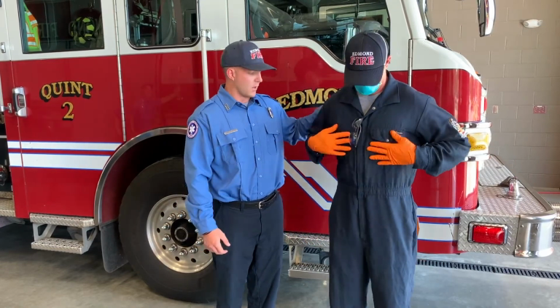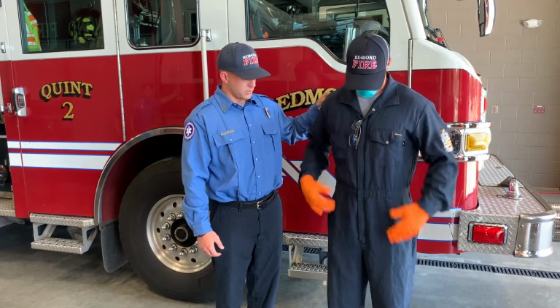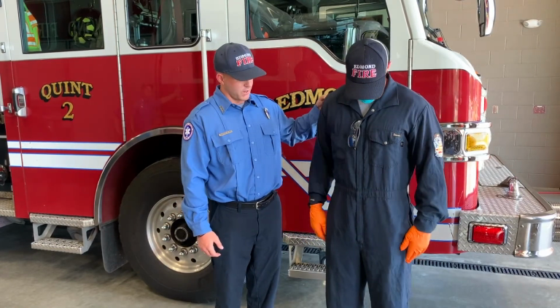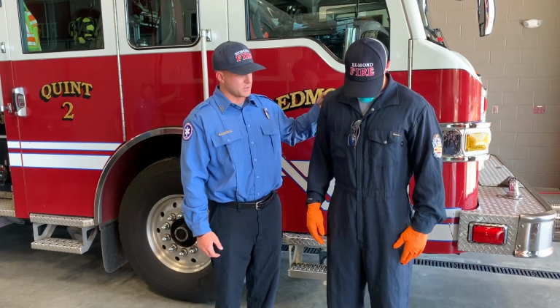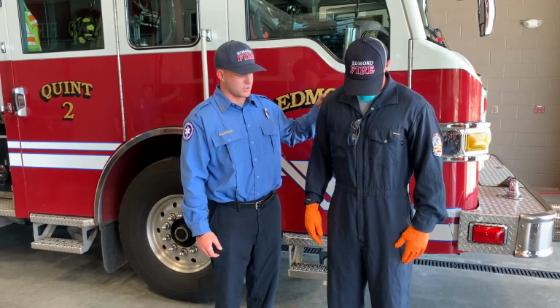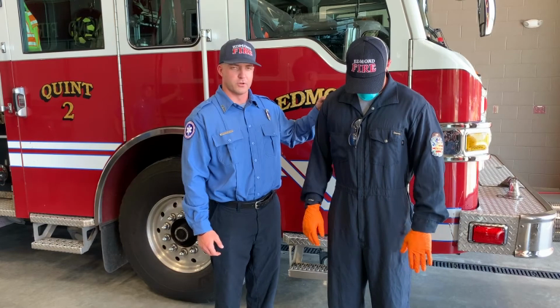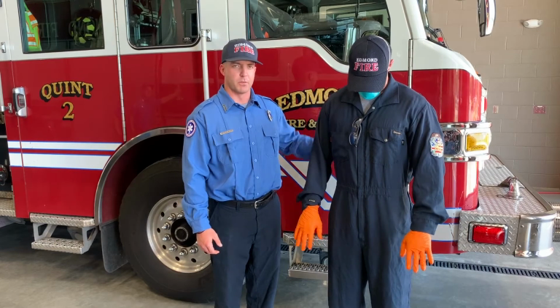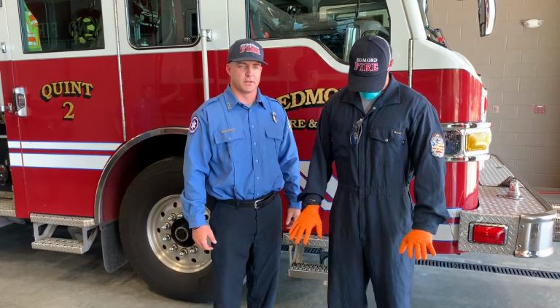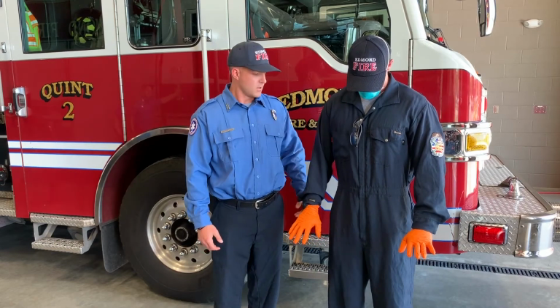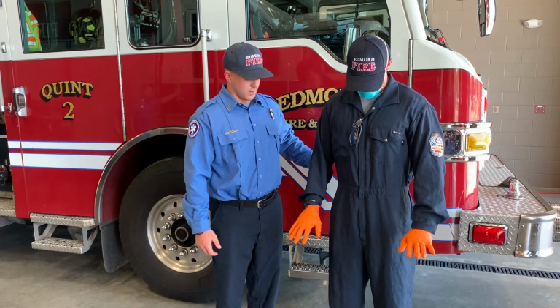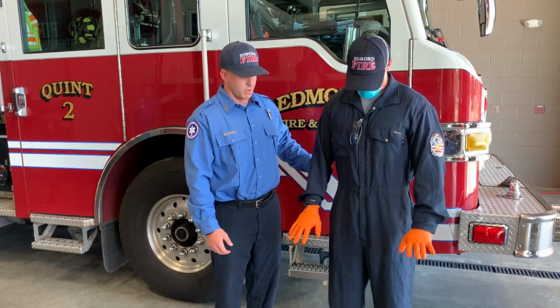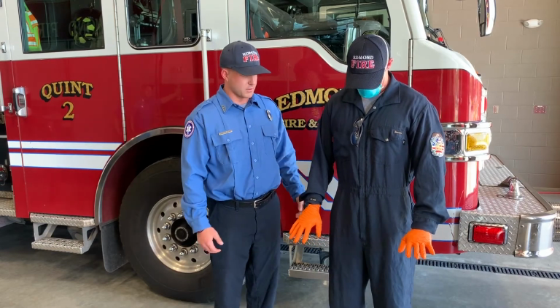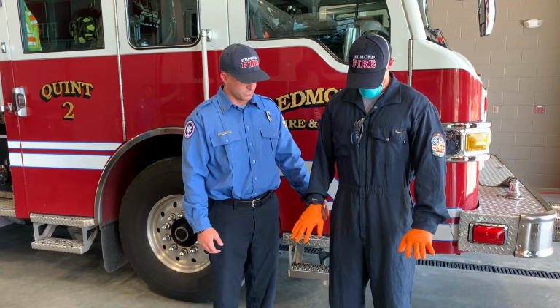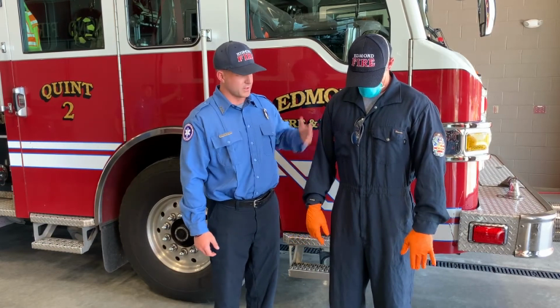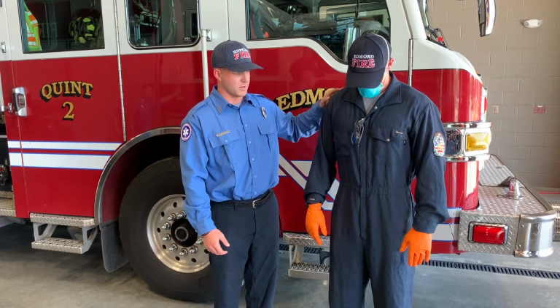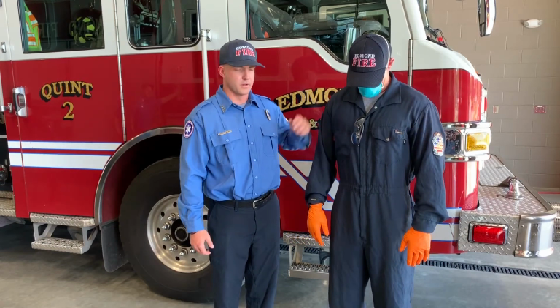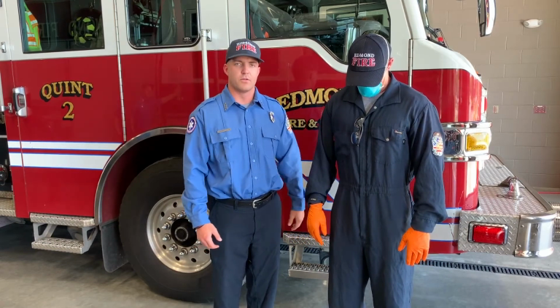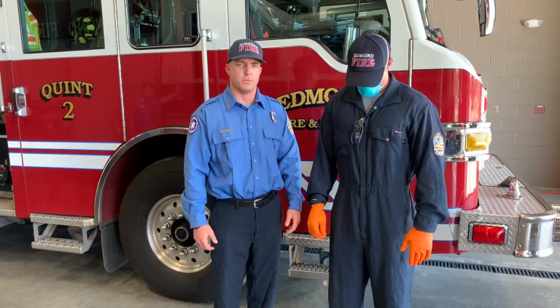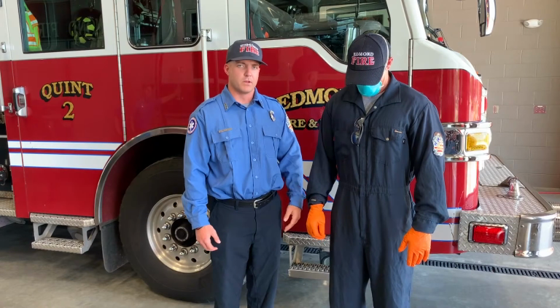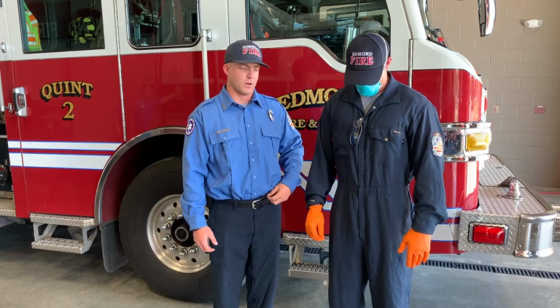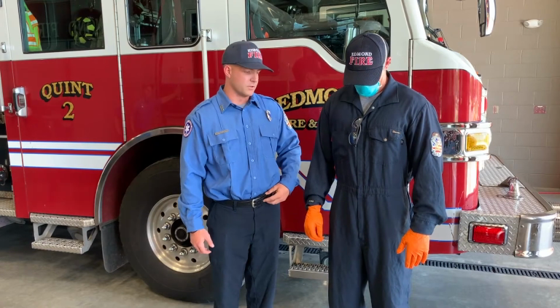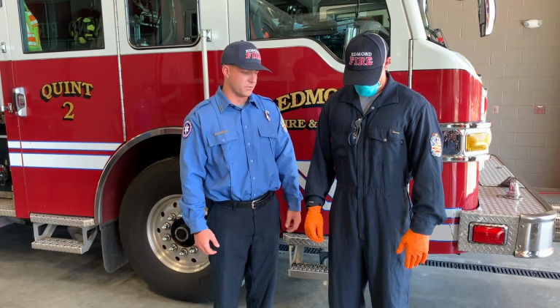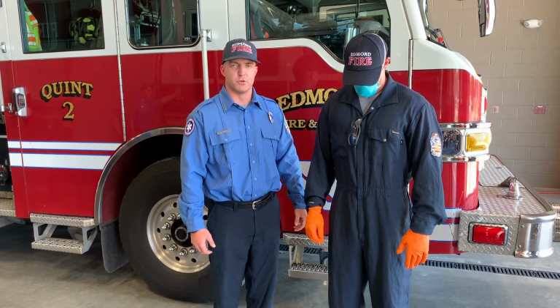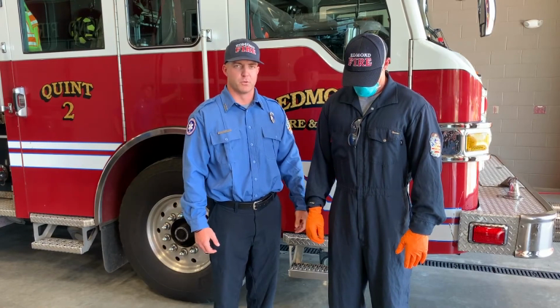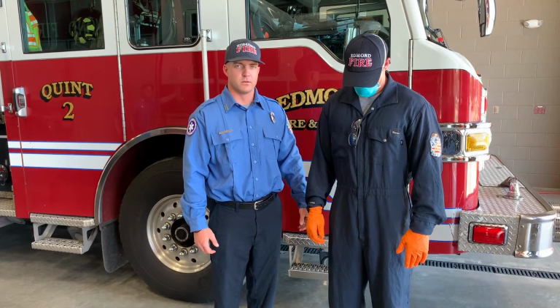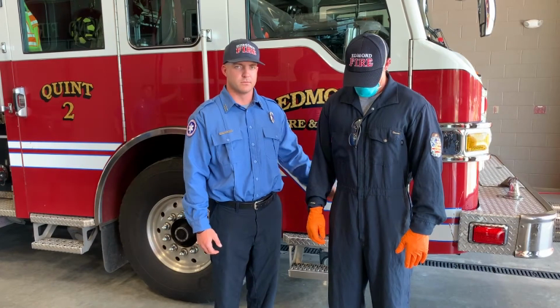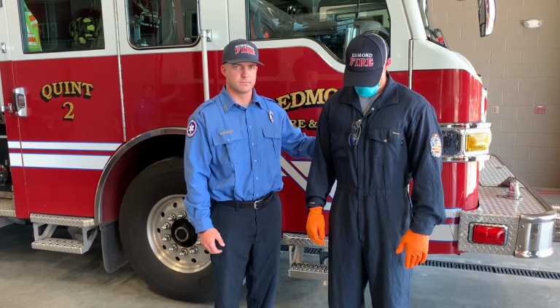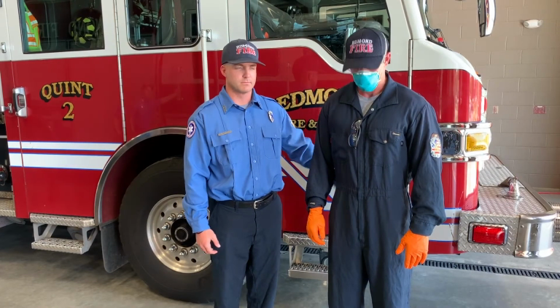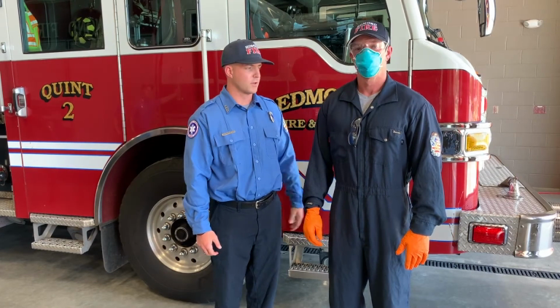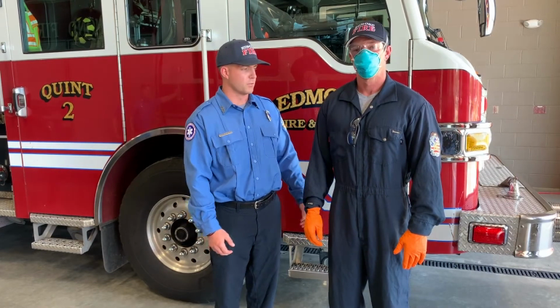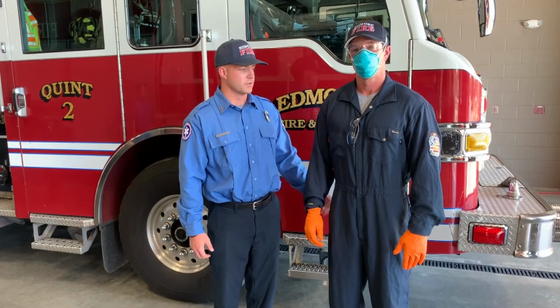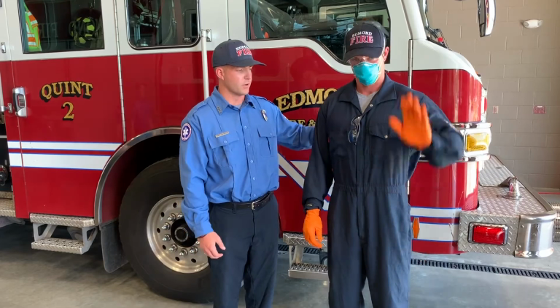He also has these coveralls on that protect his body — his arms, legs, and everything — from different exposures as well. Thank you, Firefighter Jason, for your help.